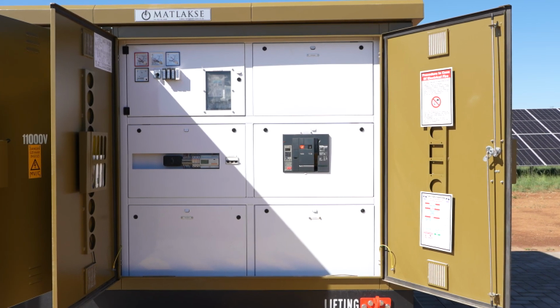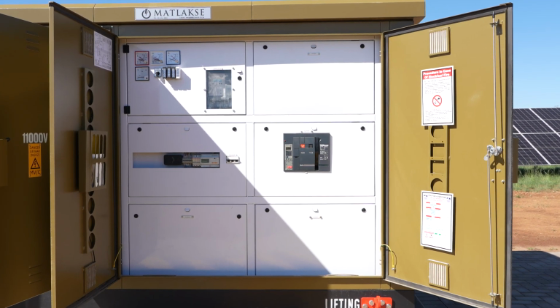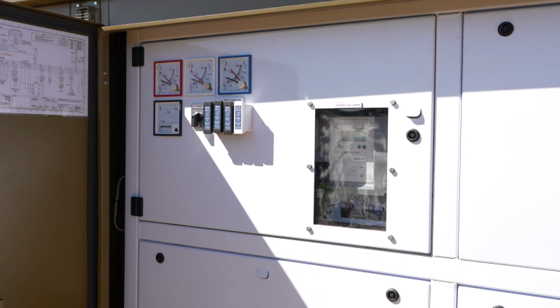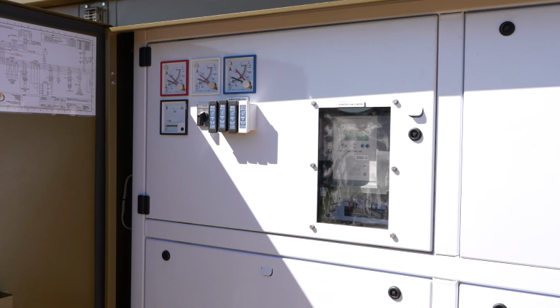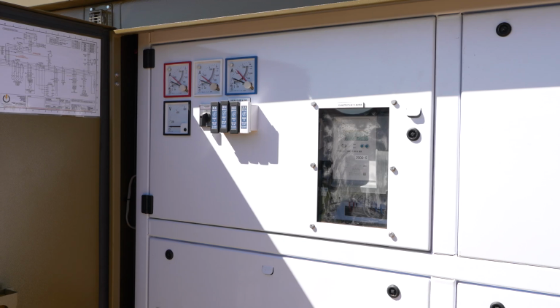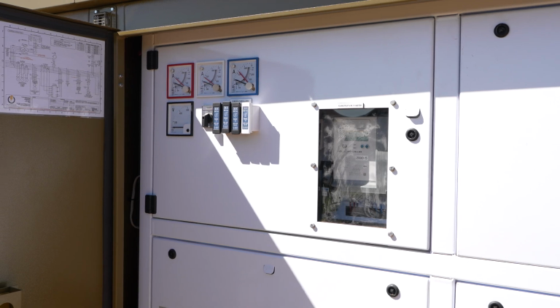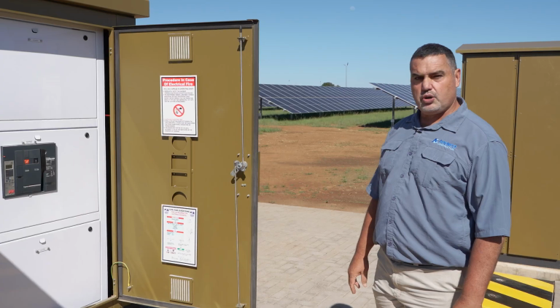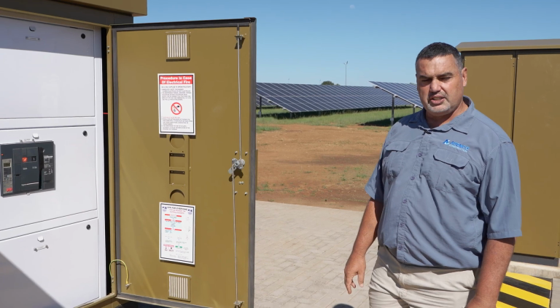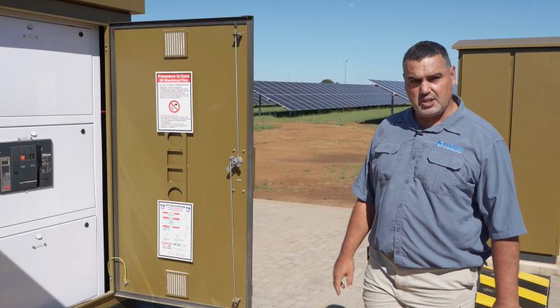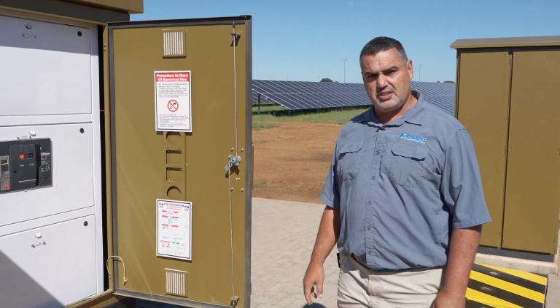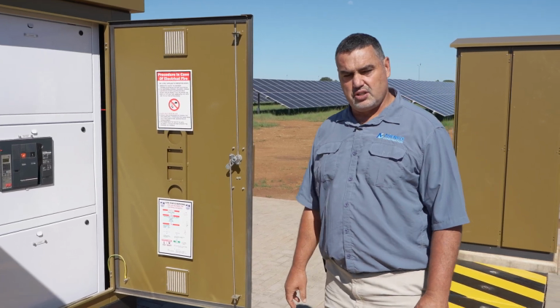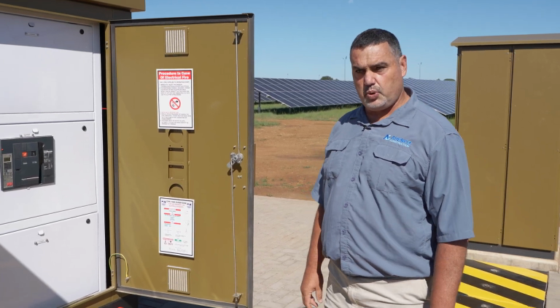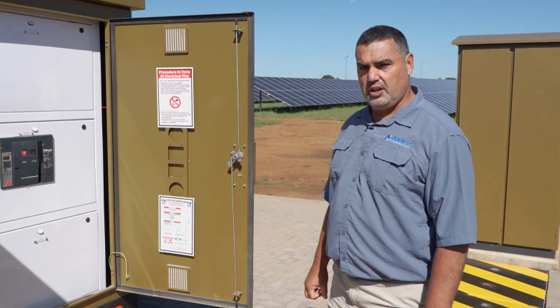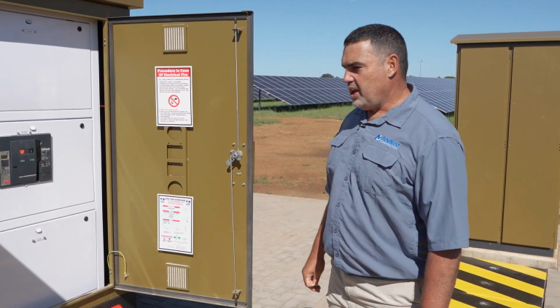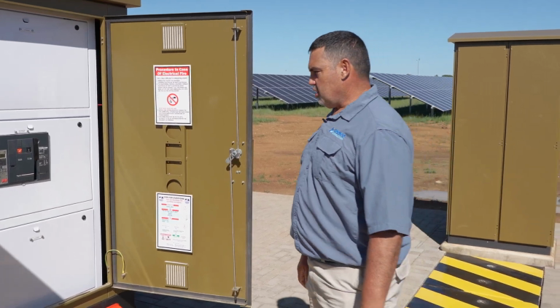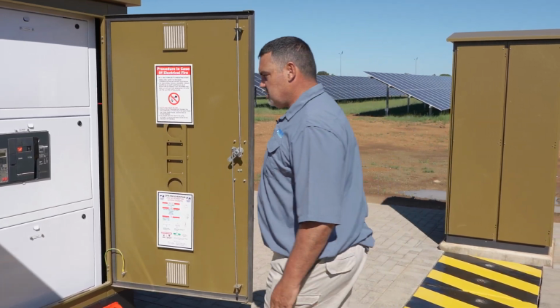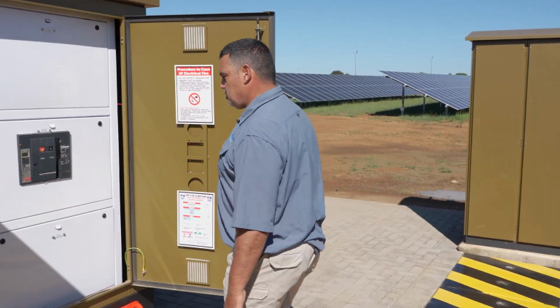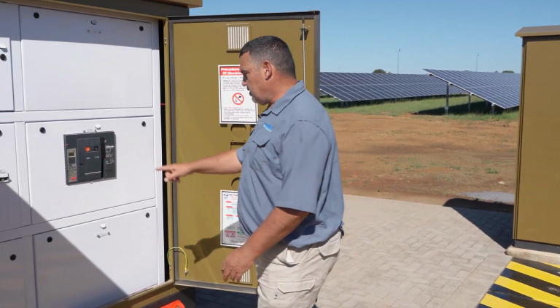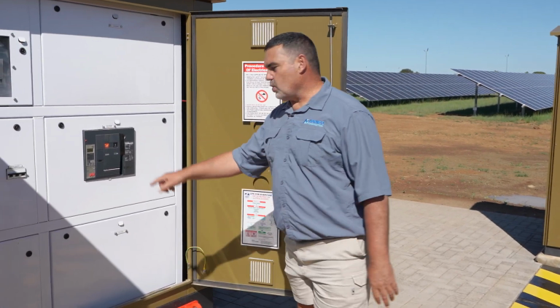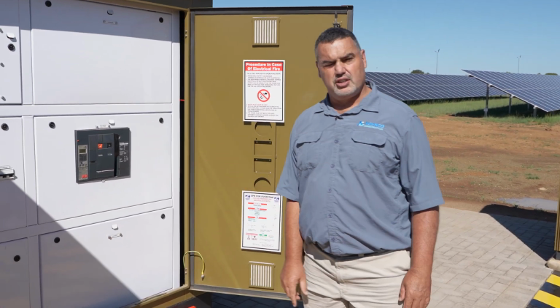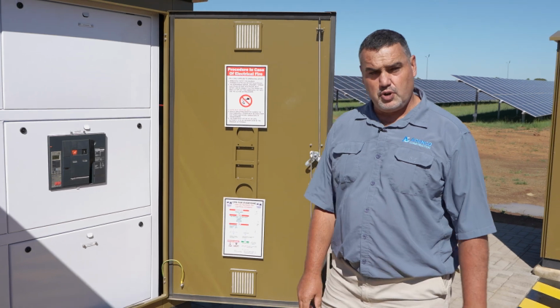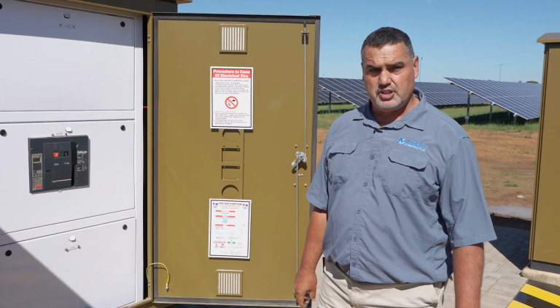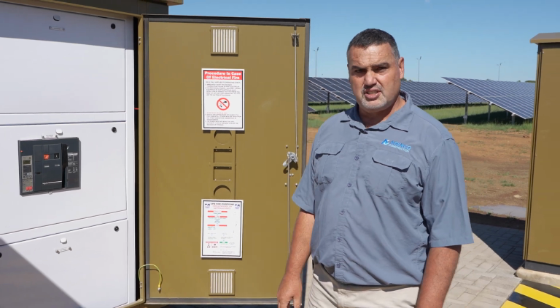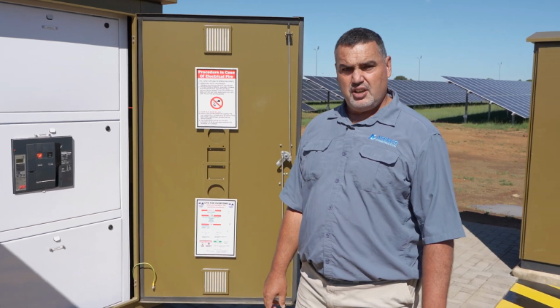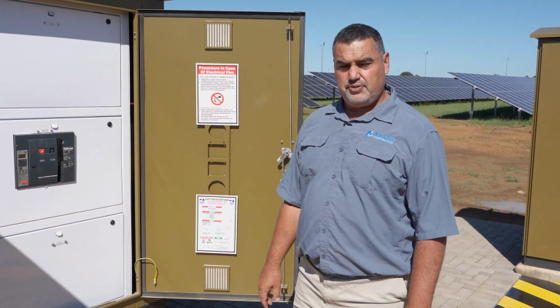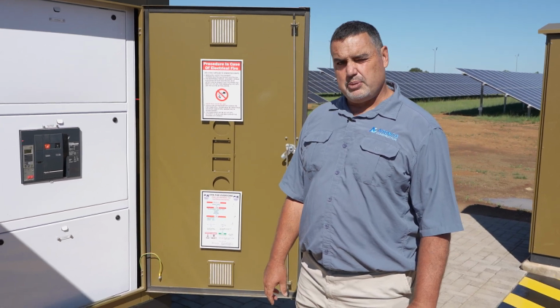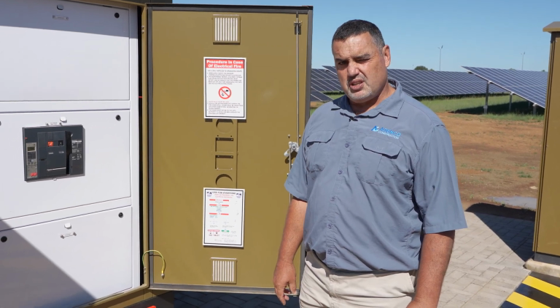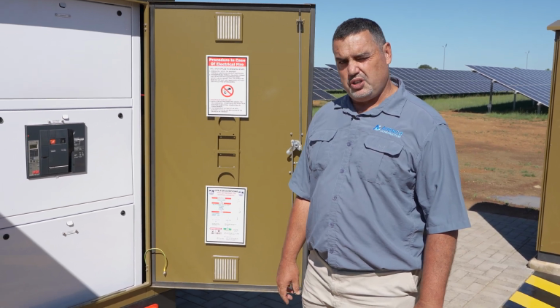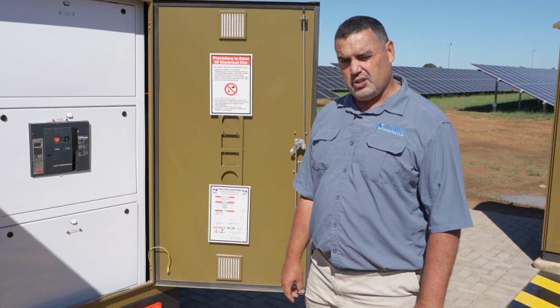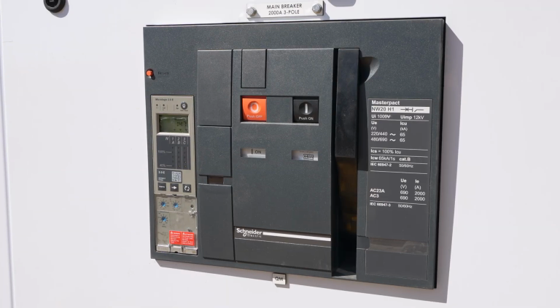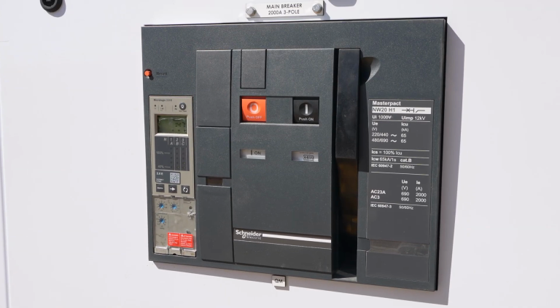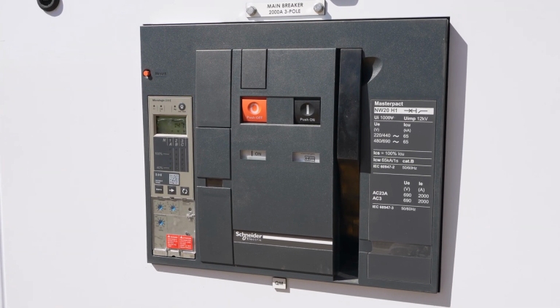The combiner kiosk has been connected to that circuit breaker and at this stage we are producing 1,450 amps.